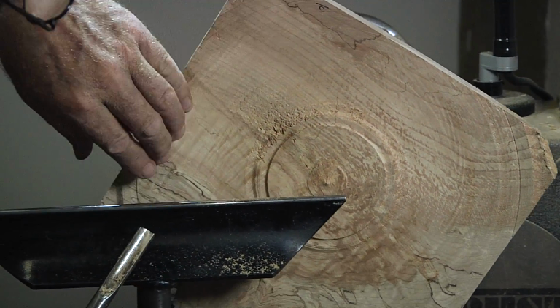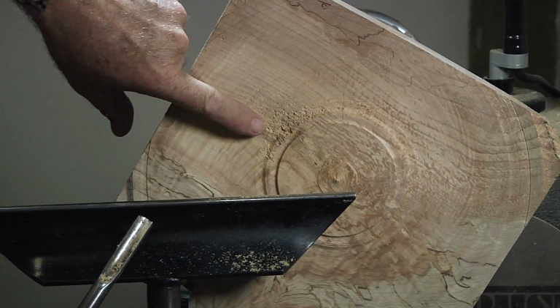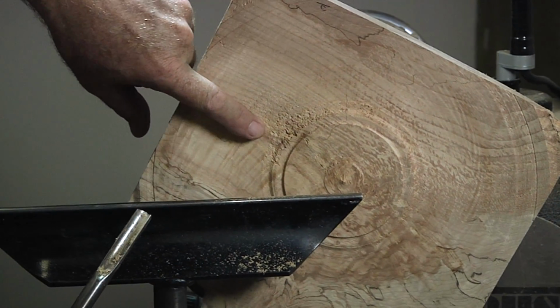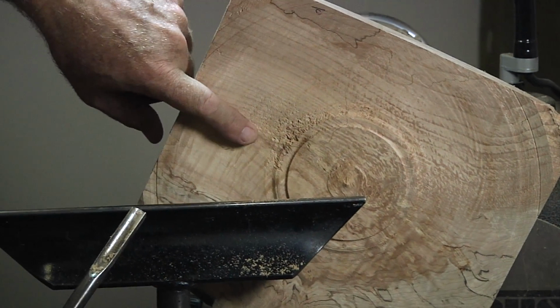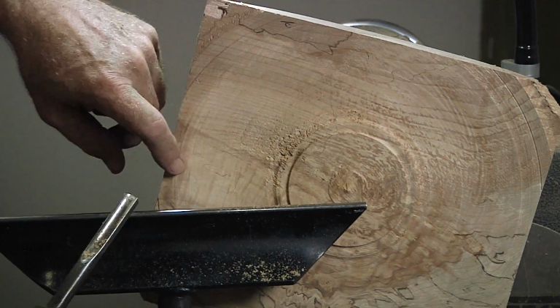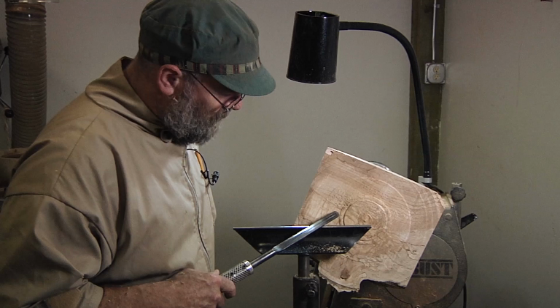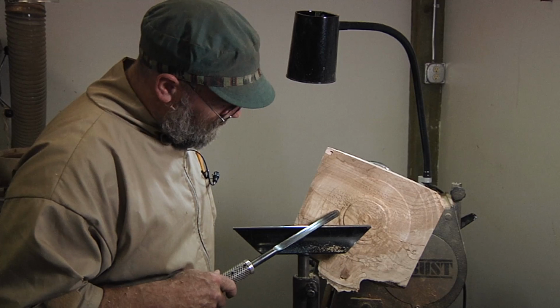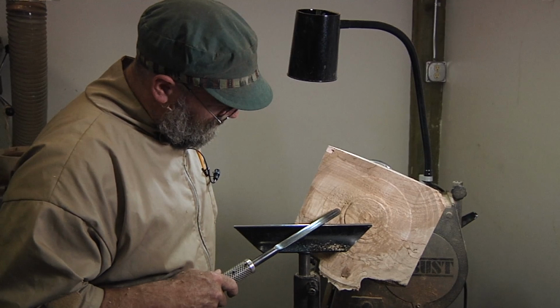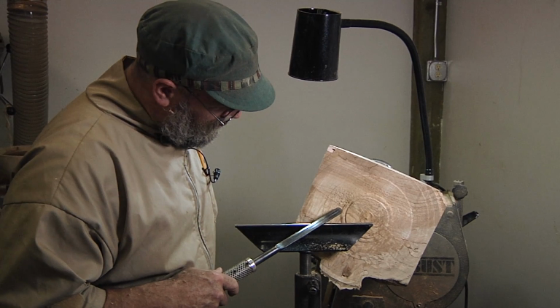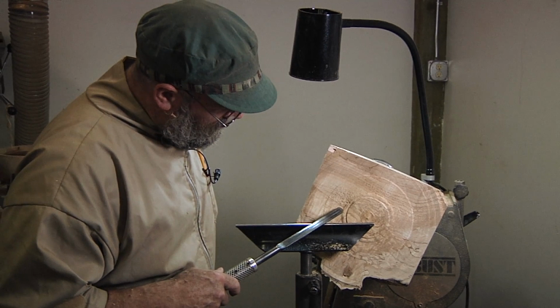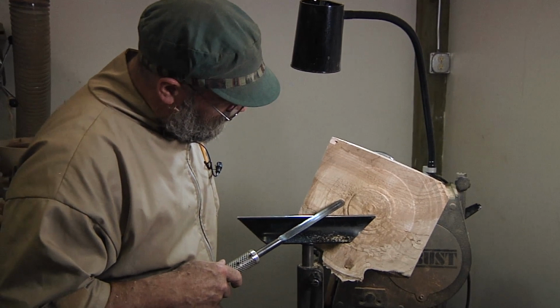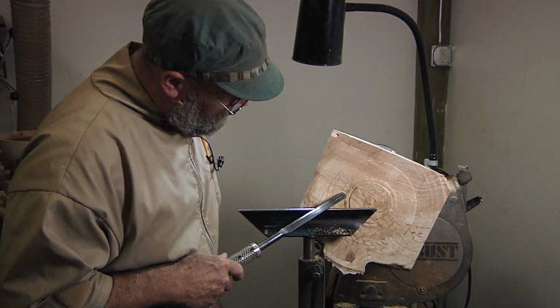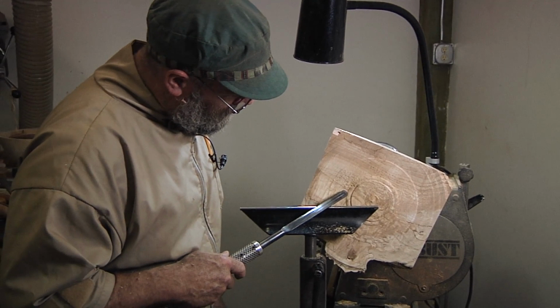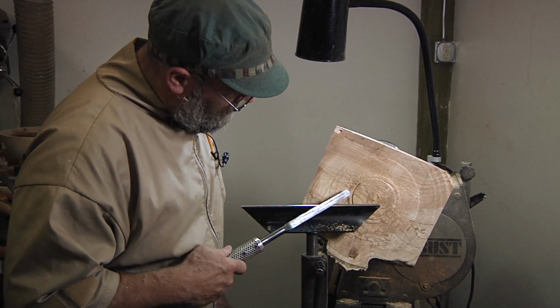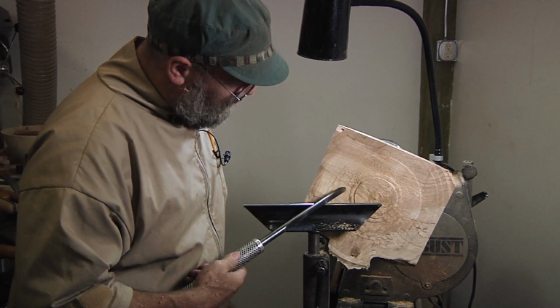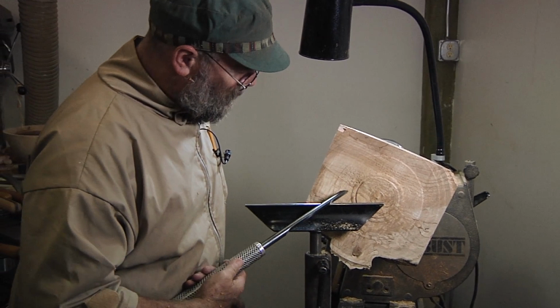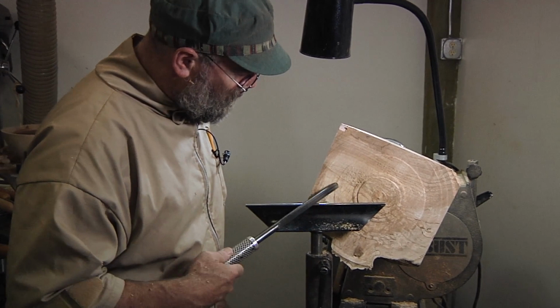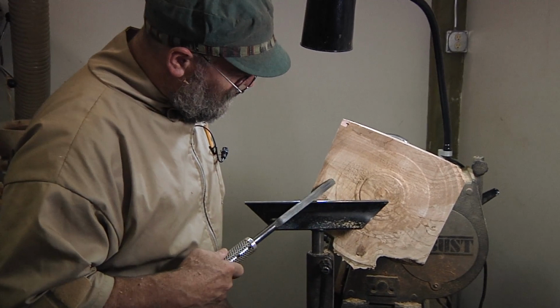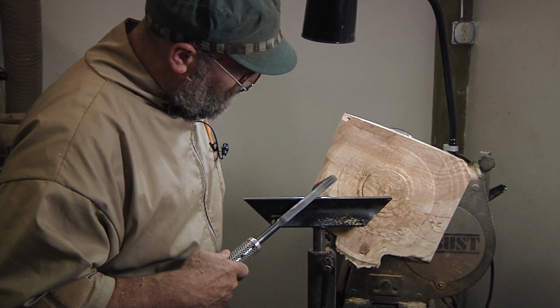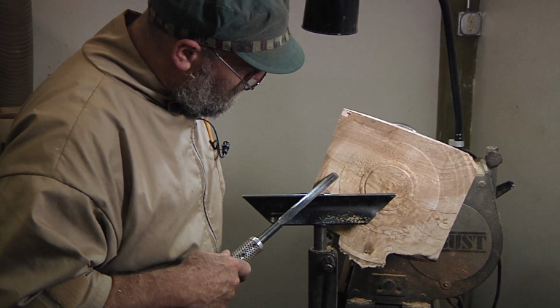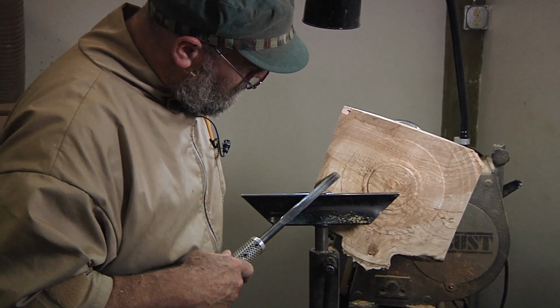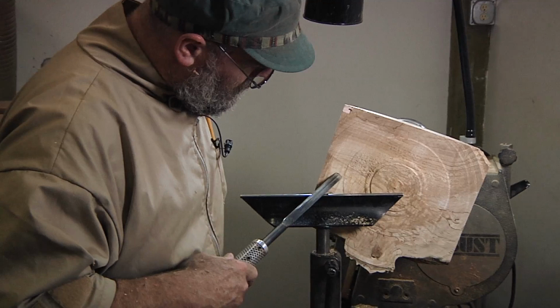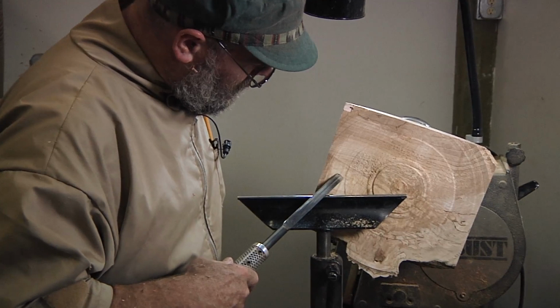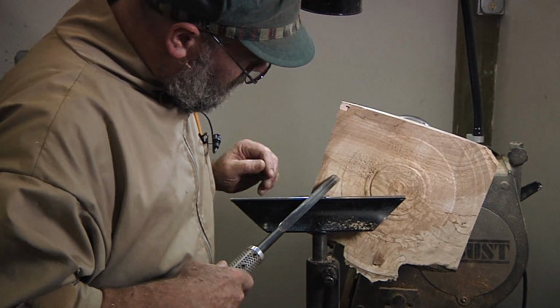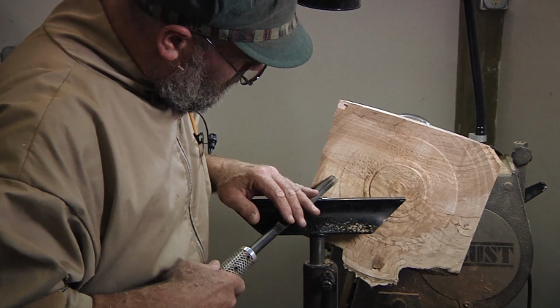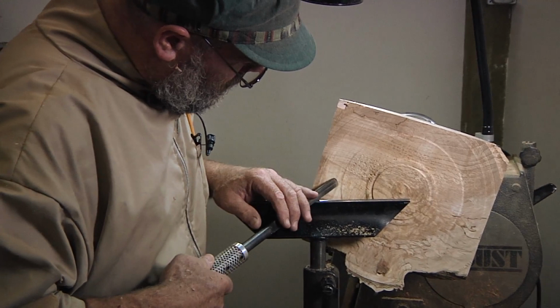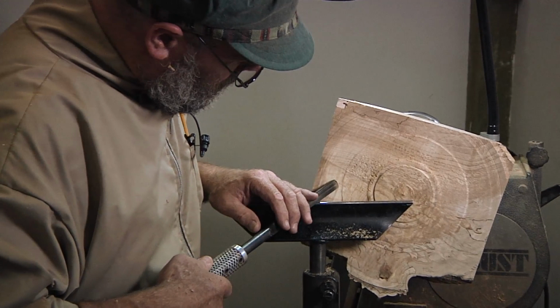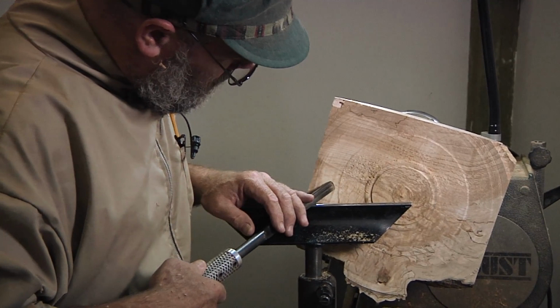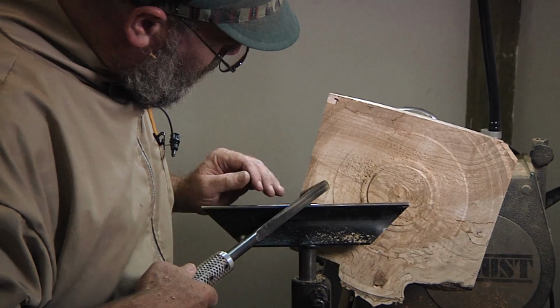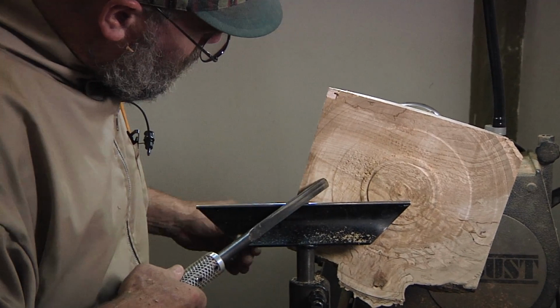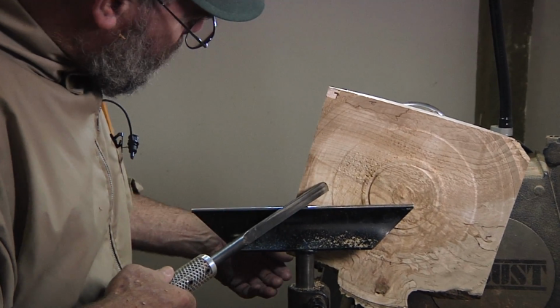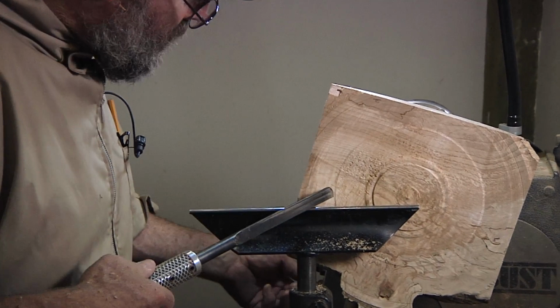Not as good as the other tools. This is that fluteless gouge — this one is rubbing the bevel, instead of at a 45 degrees or so, this is up at a very high shear angle.